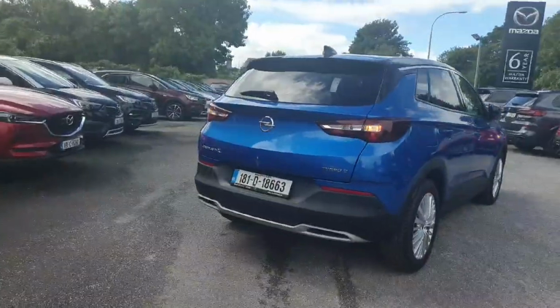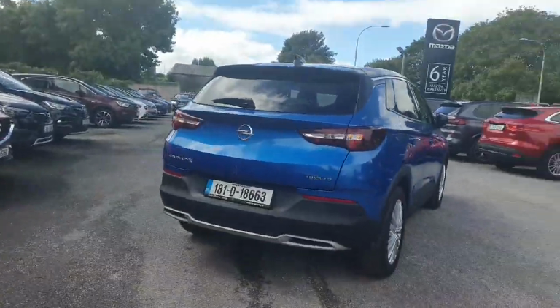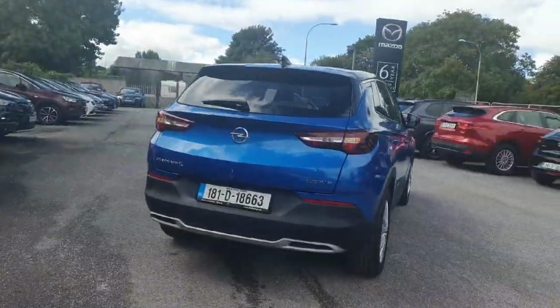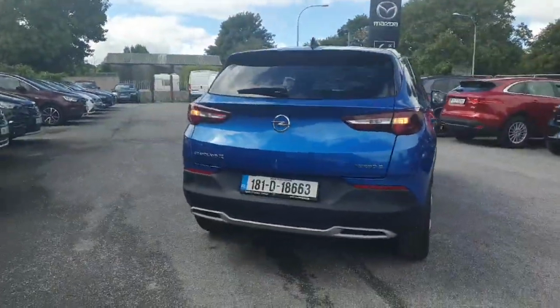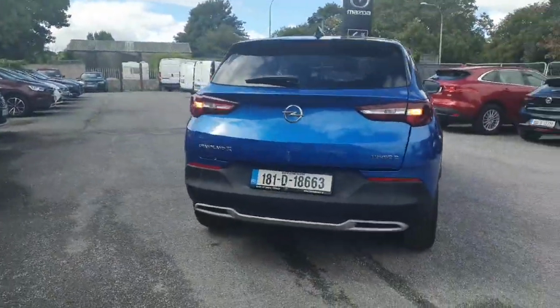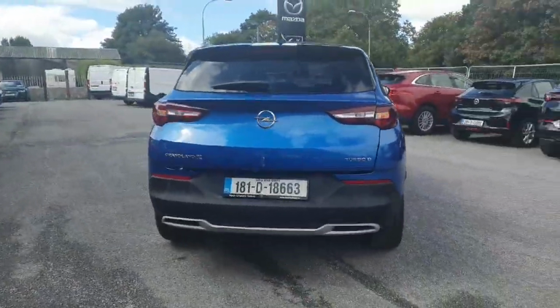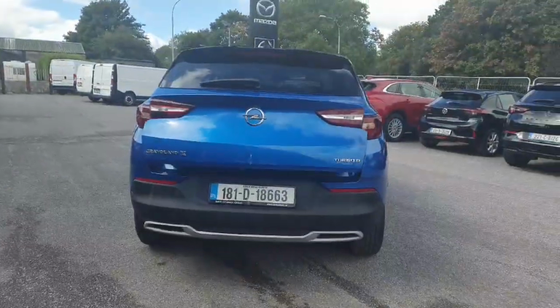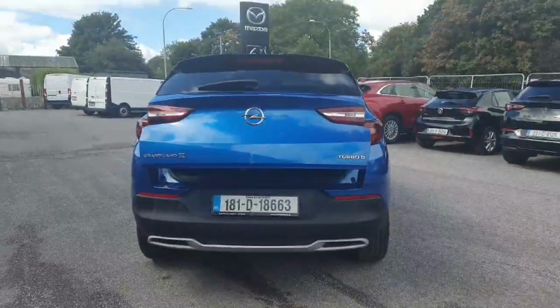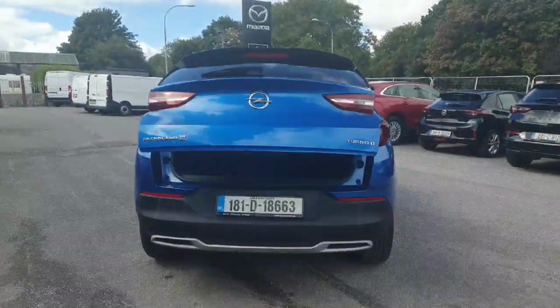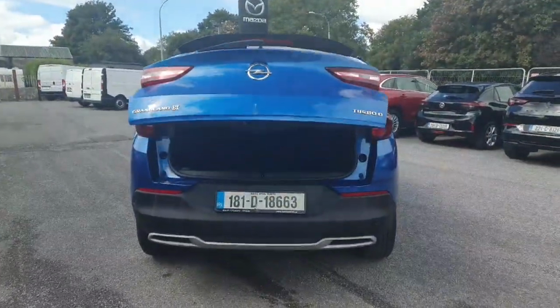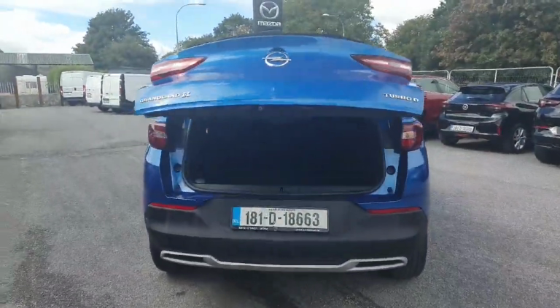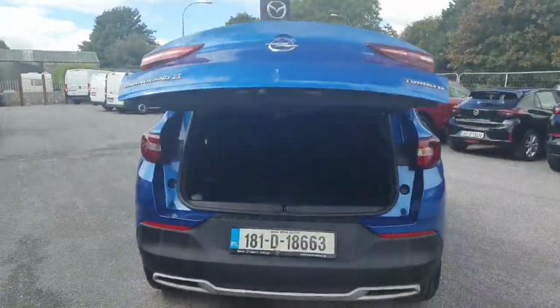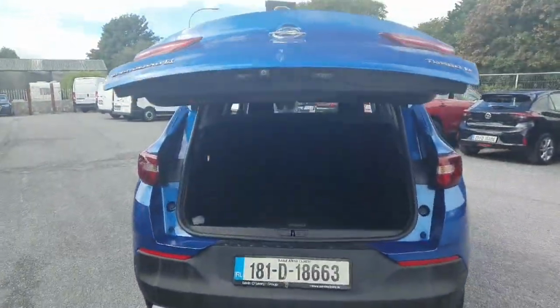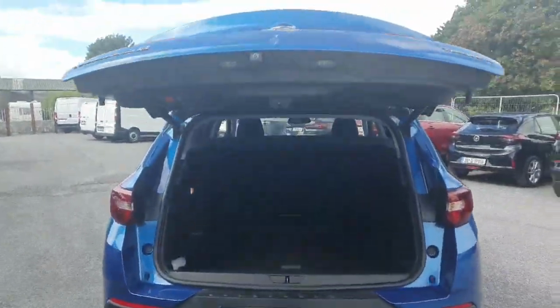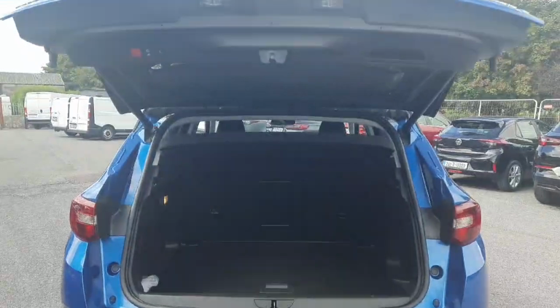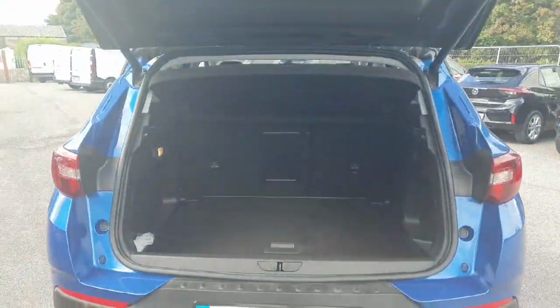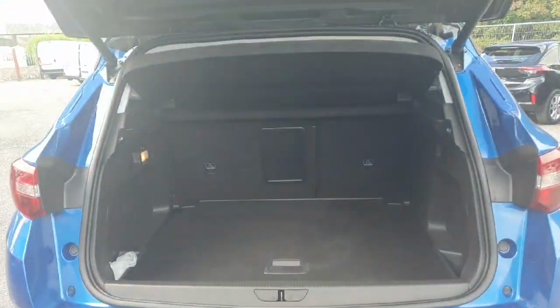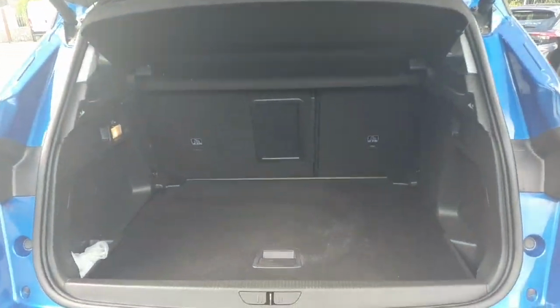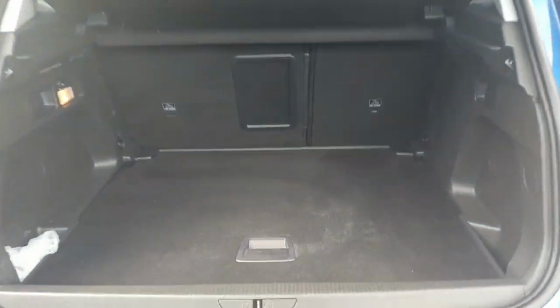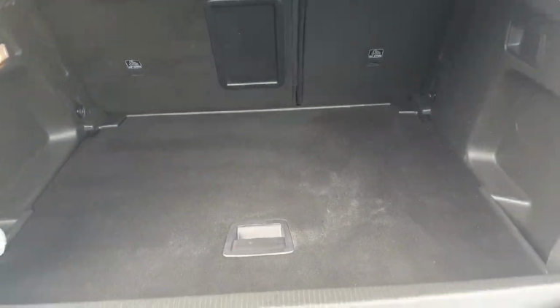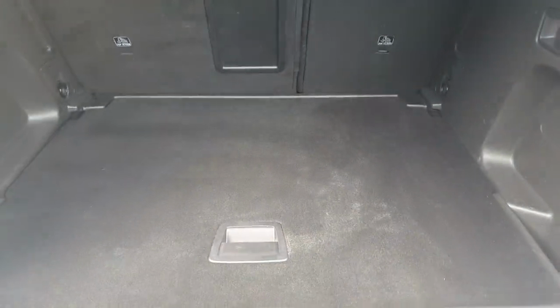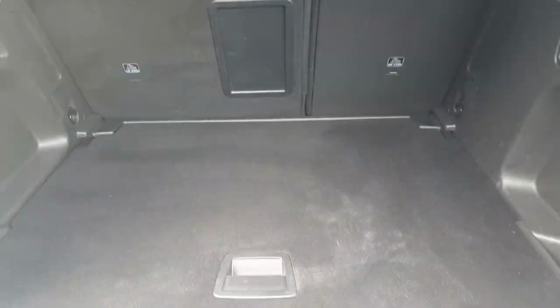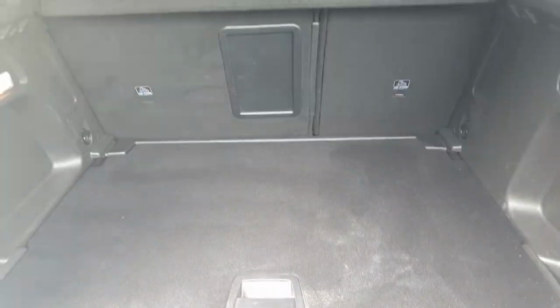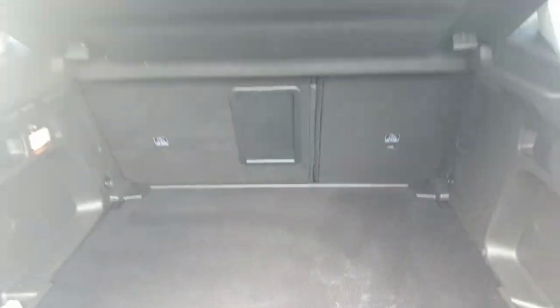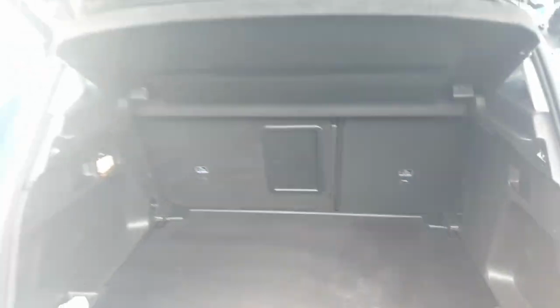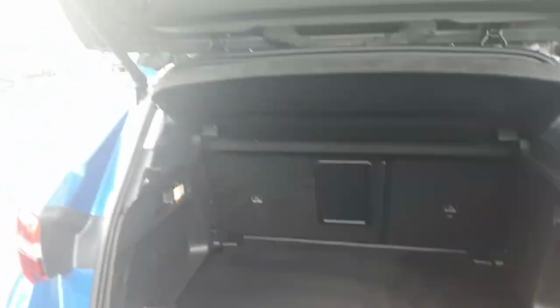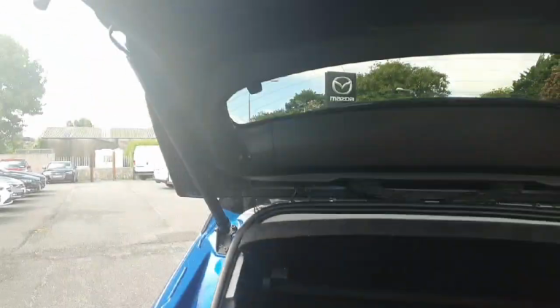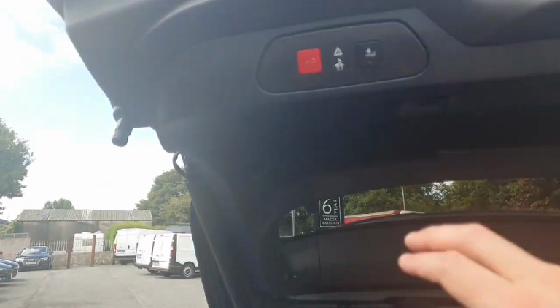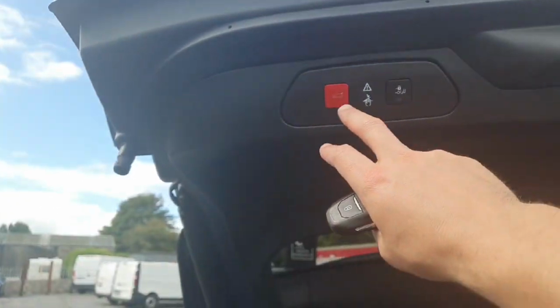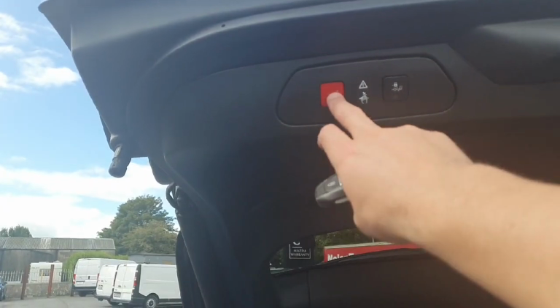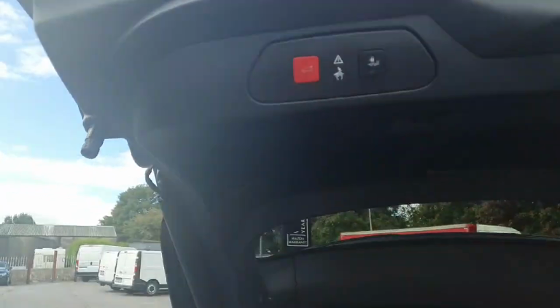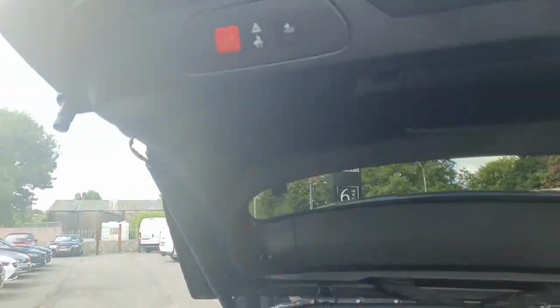Moving around to the back, you have parking sensors along with a 360 degree camera. You also have an electric boot with a power tailgate. There's a lovely spacious boot back there — loads of room and easy access in and out.